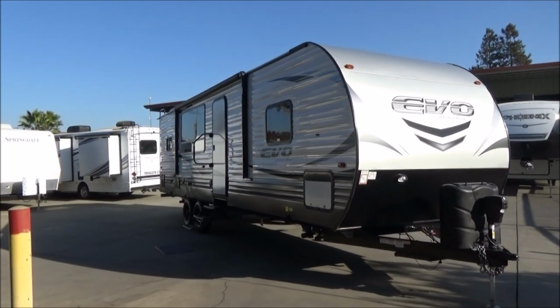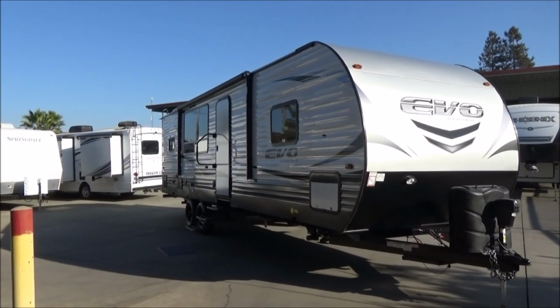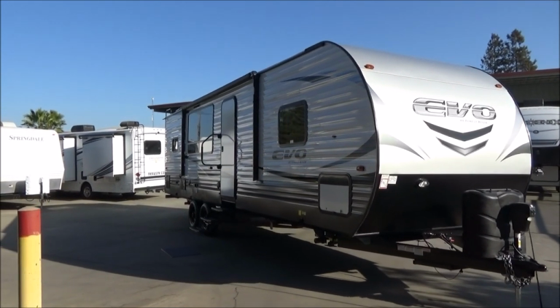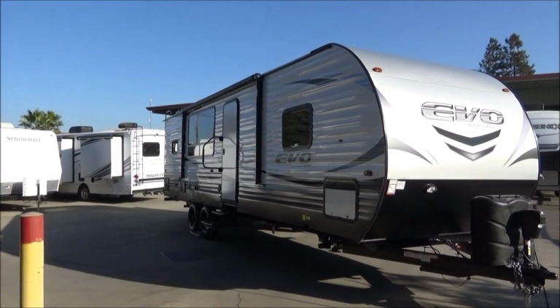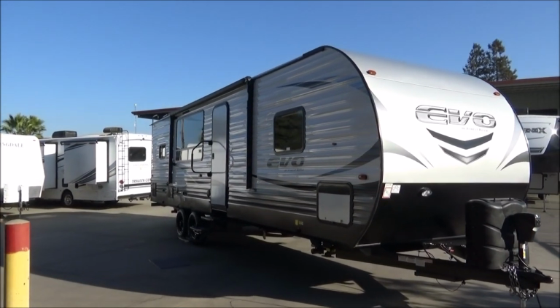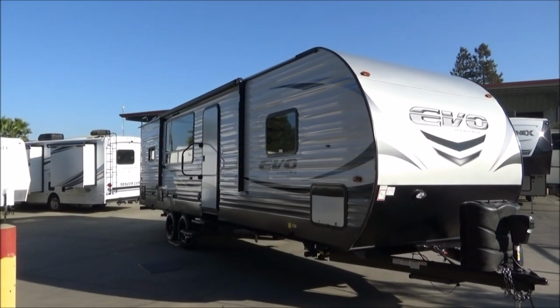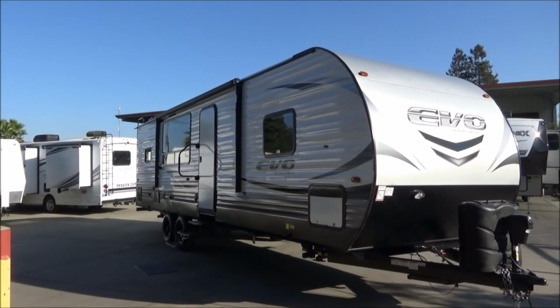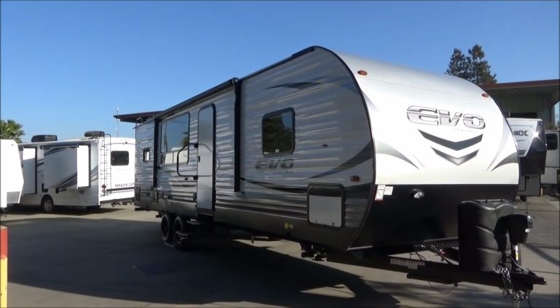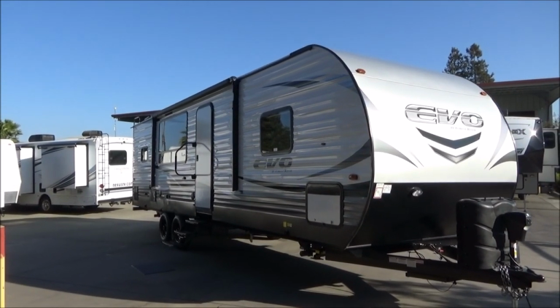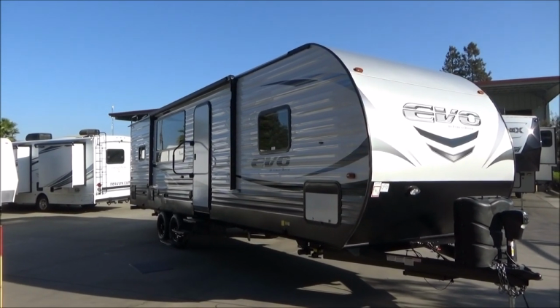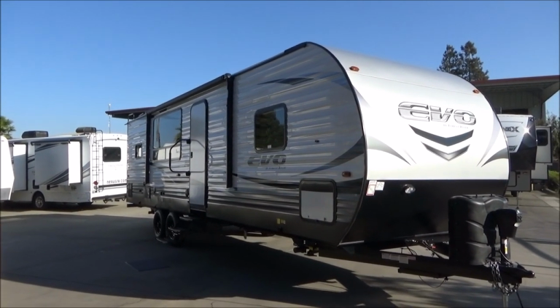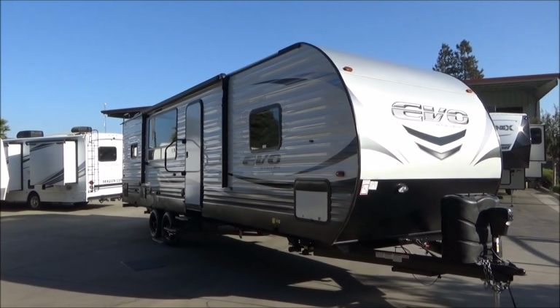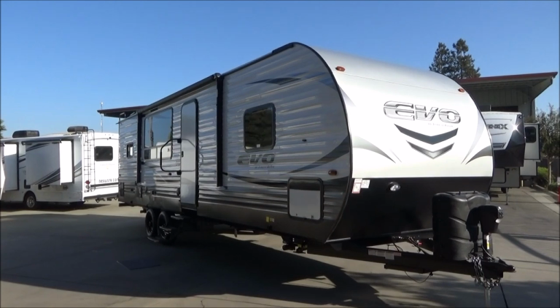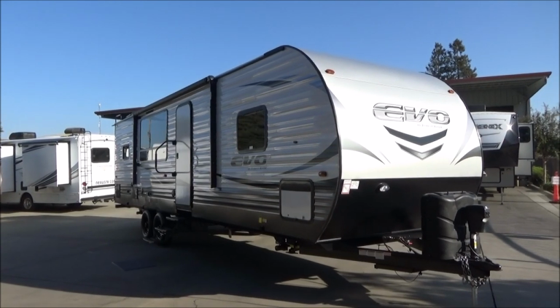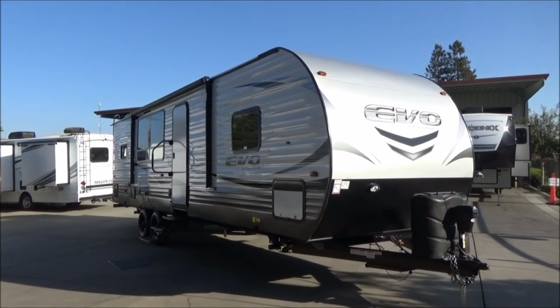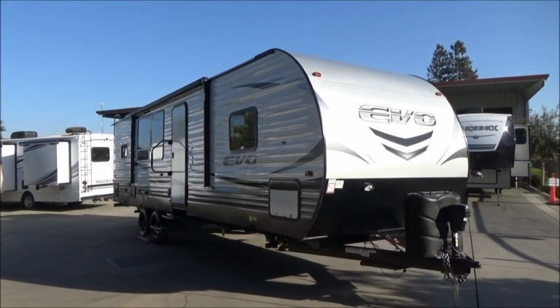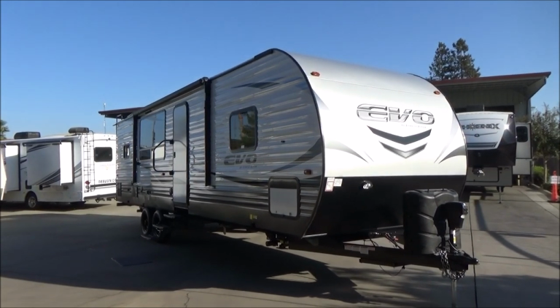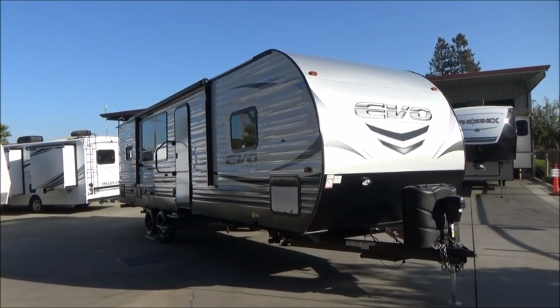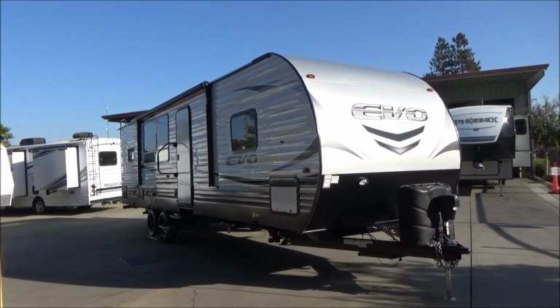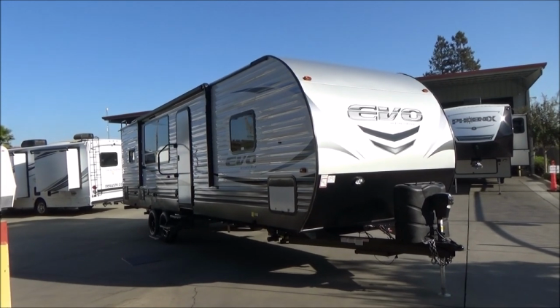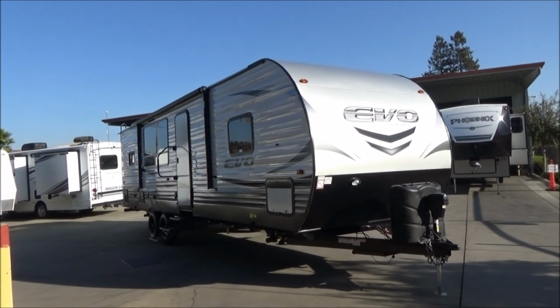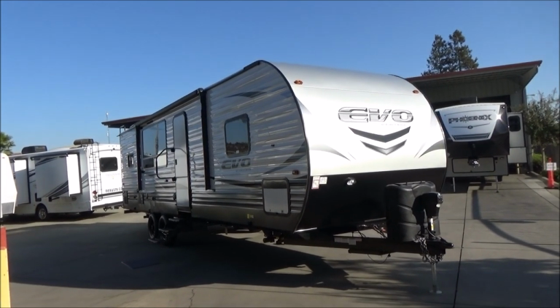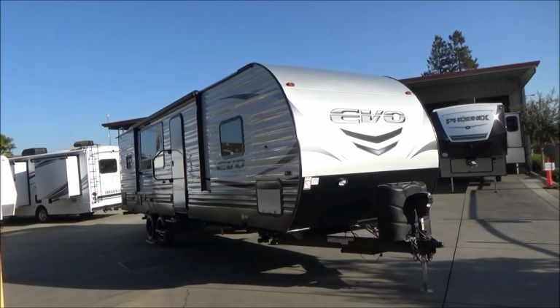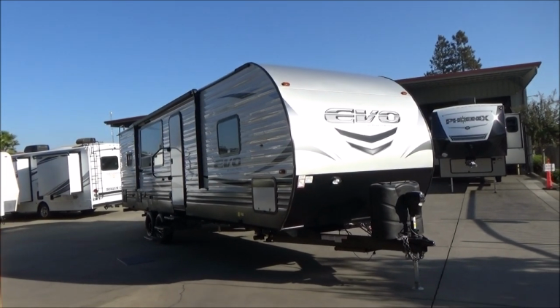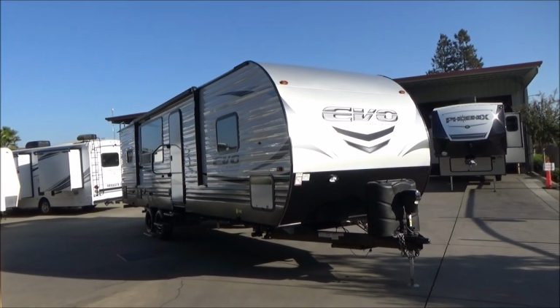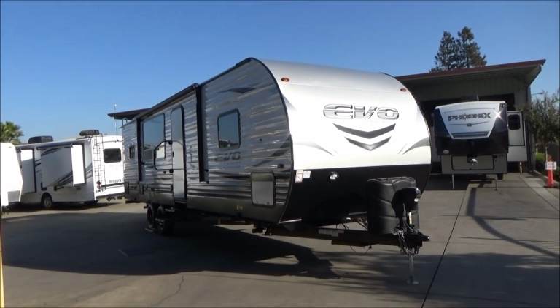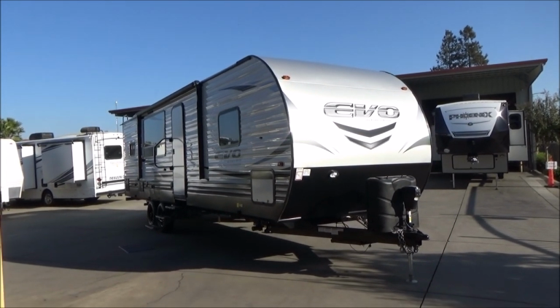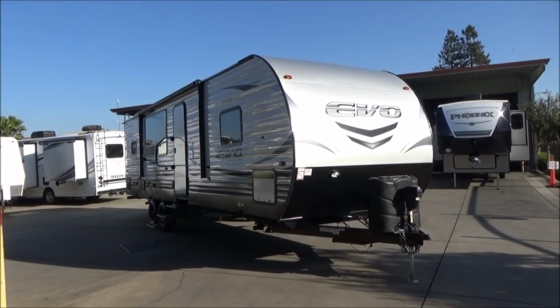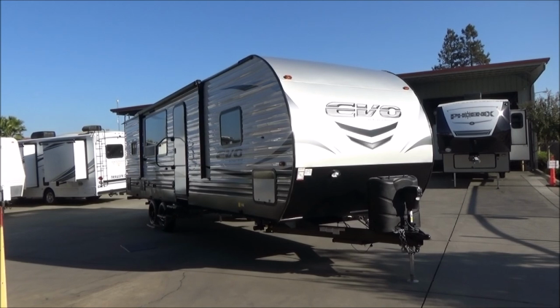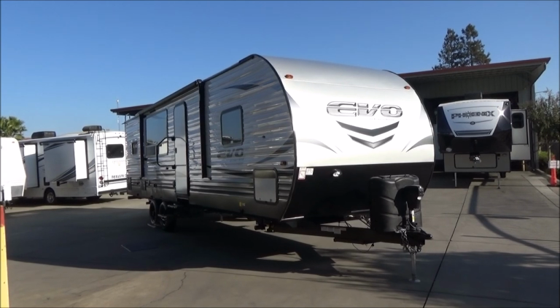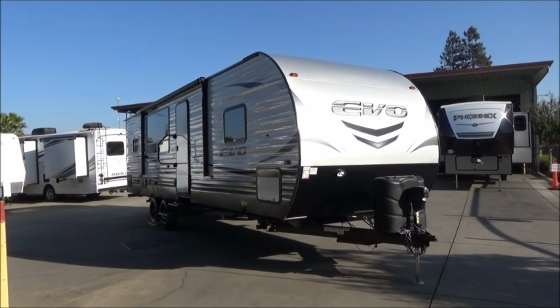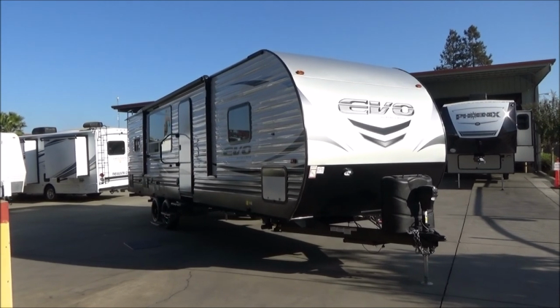With a GVW of 9,999 pounds, this has 56 gallons of fresh water capacity, 75 gallons of gray, and 40 gallons of black. It has a 6-gallon gas and electric water heater.